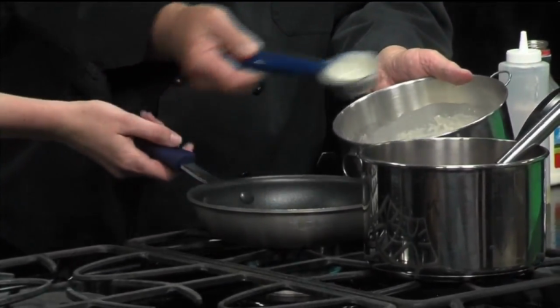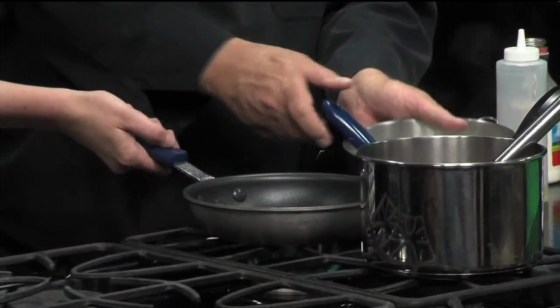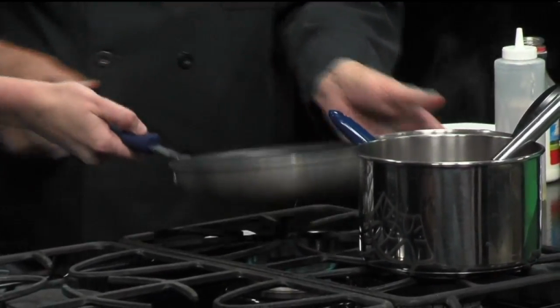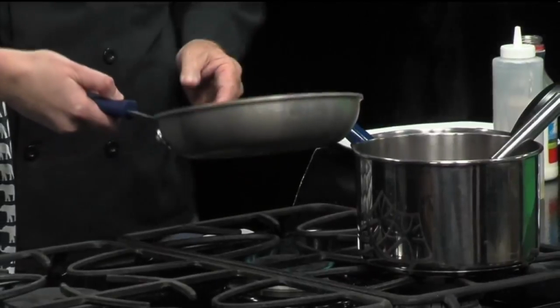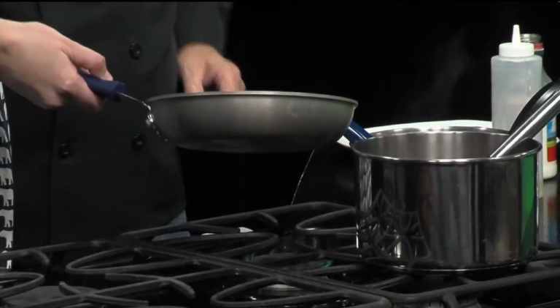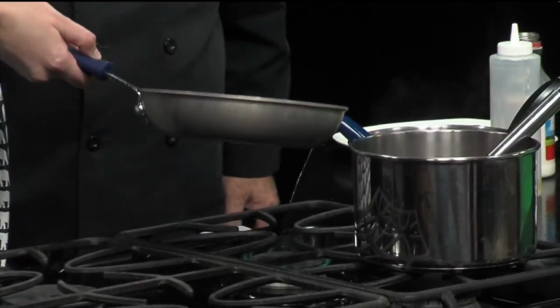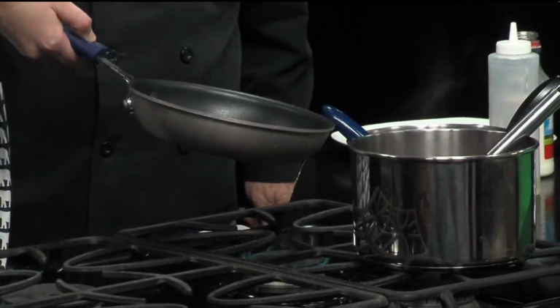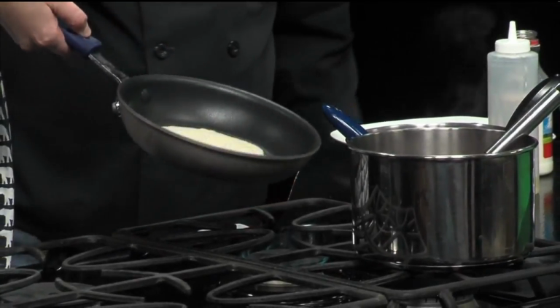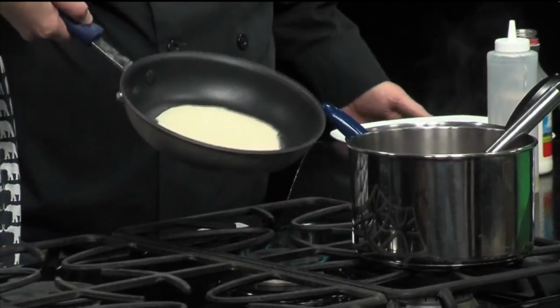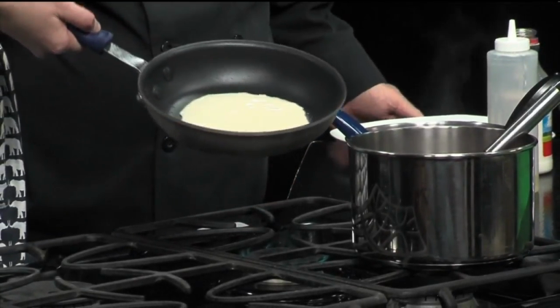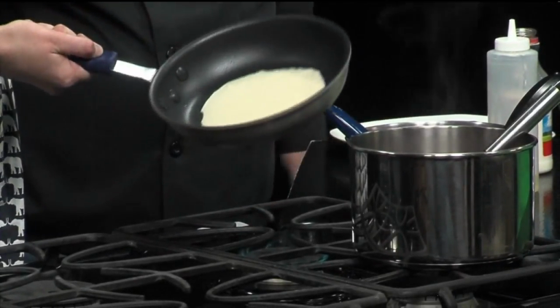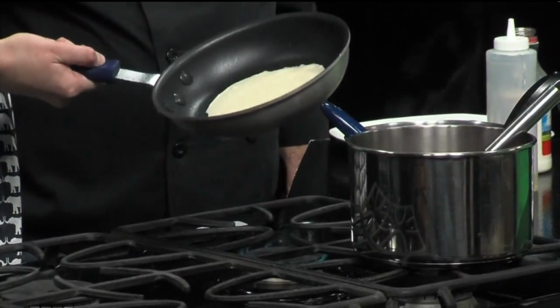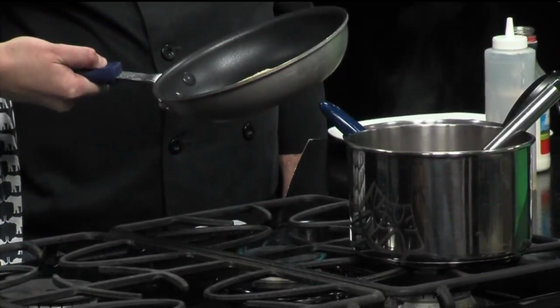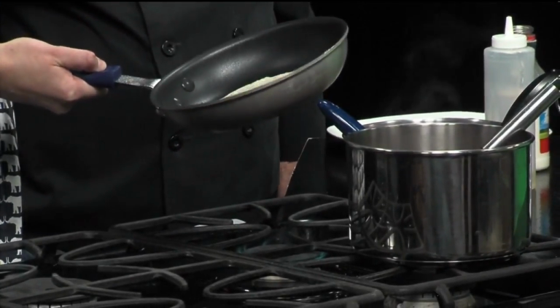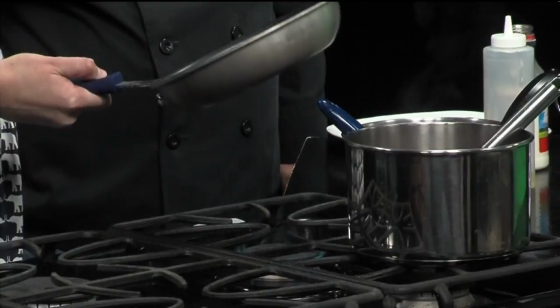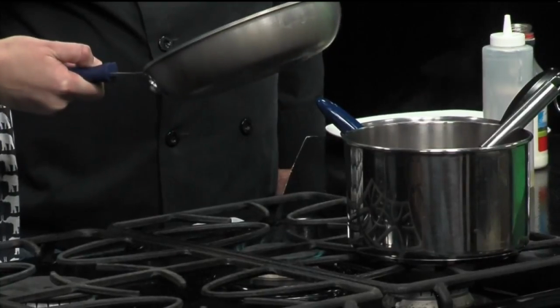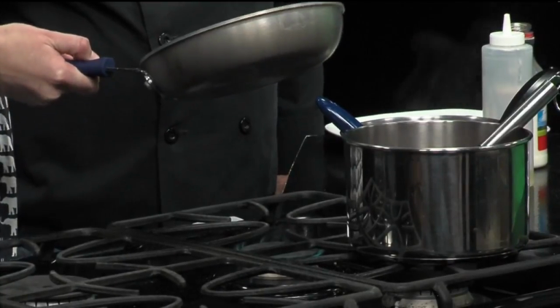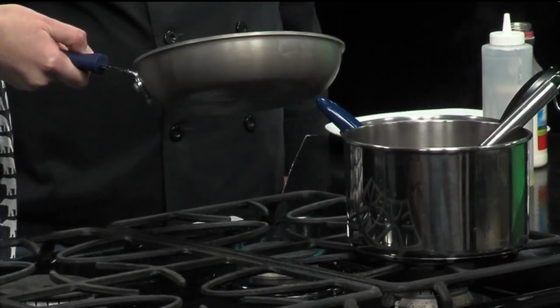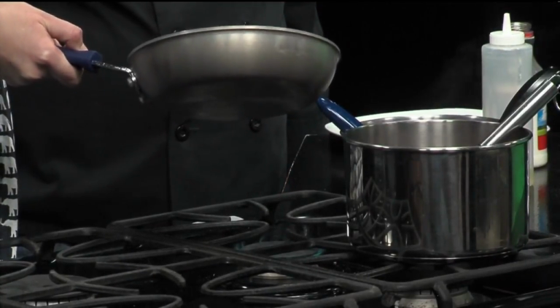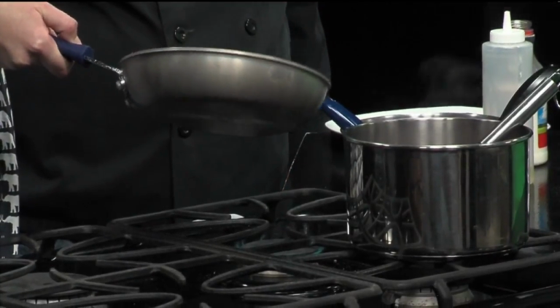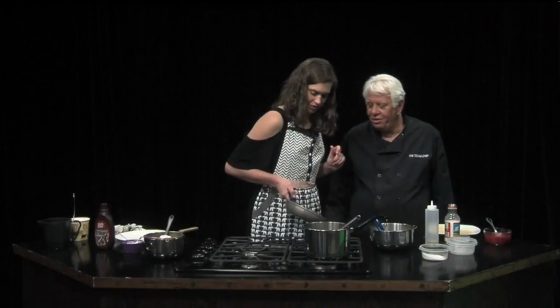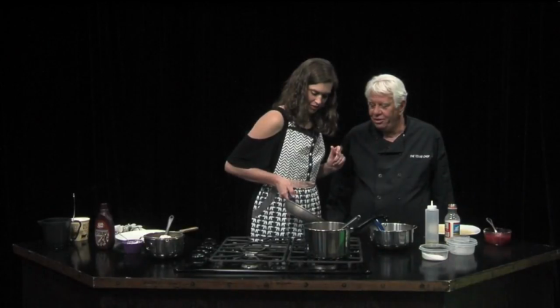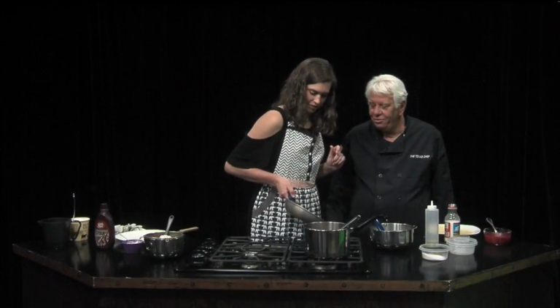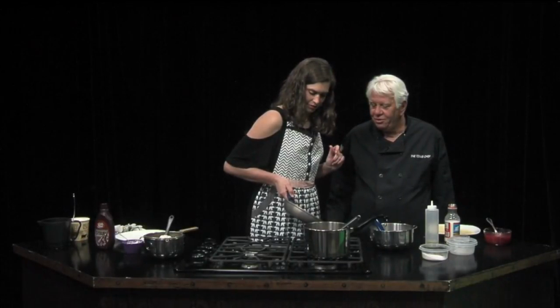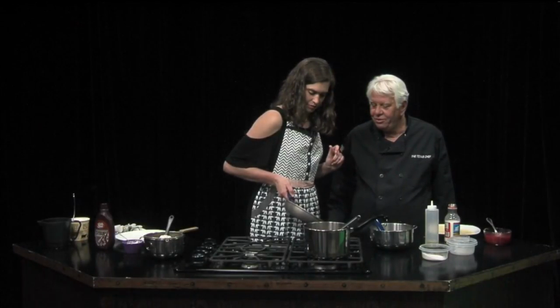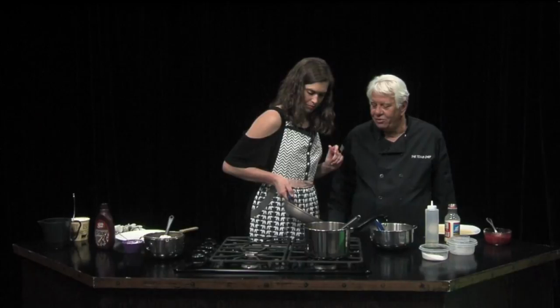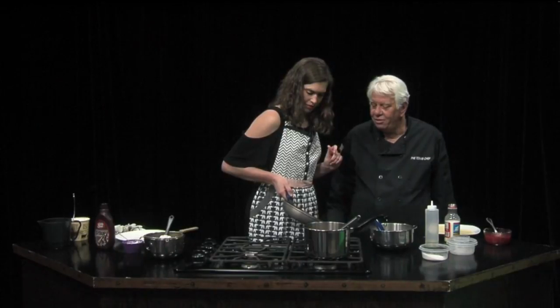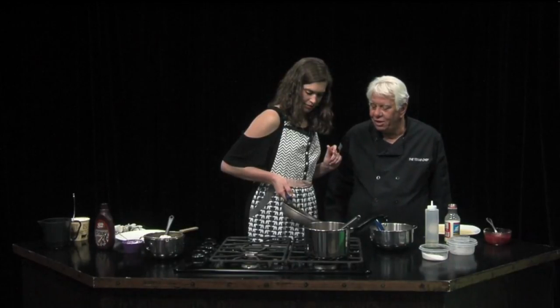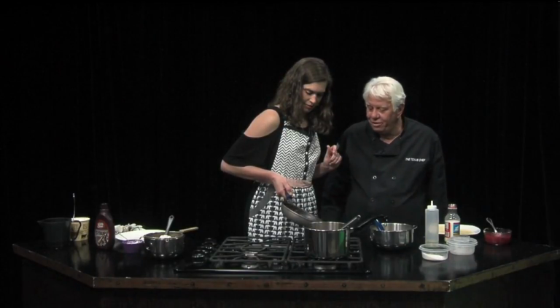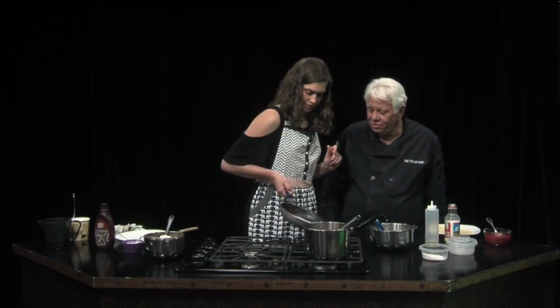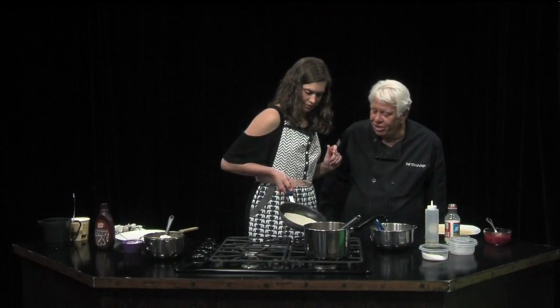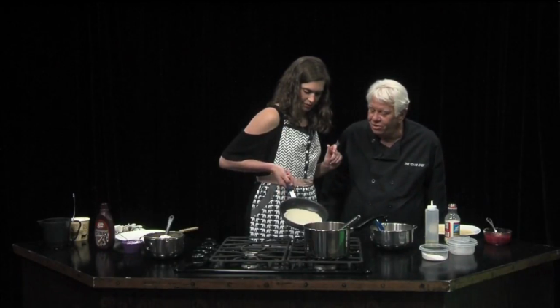So now I let it... turn it. There you go. Don't be afraid of it. It's like following the oil. There you go, let it drip. There's a lot of batter — a lot of batter in the middle.